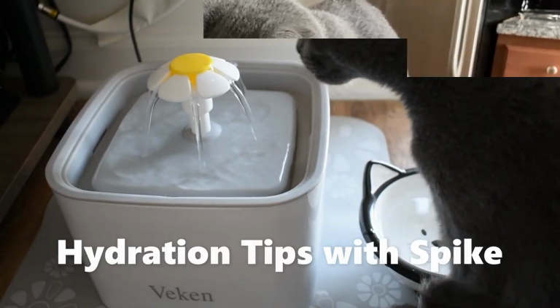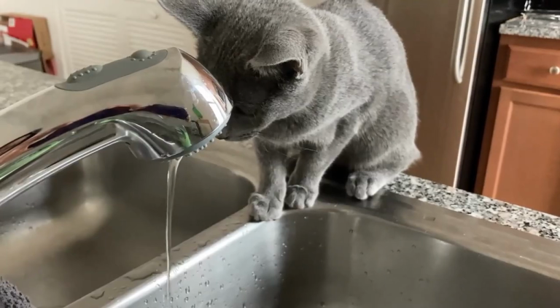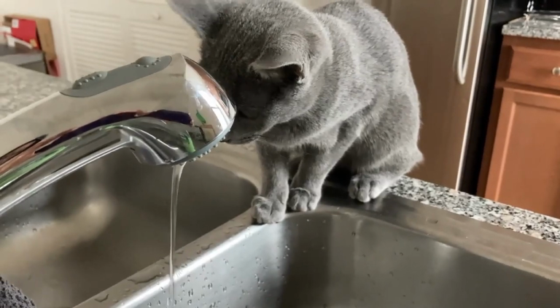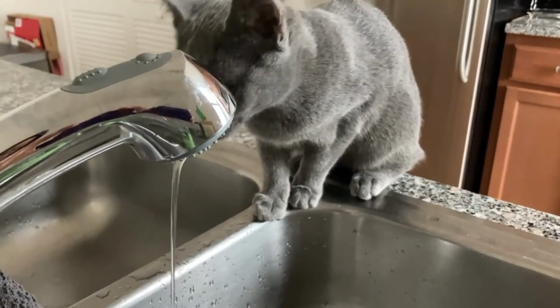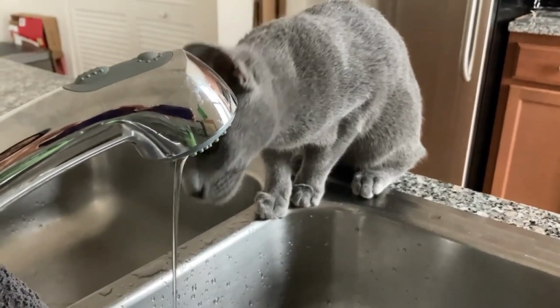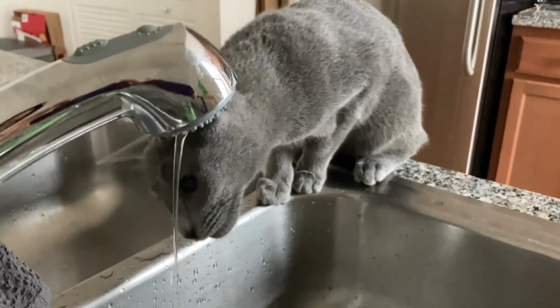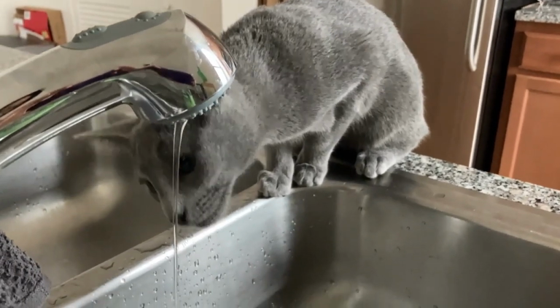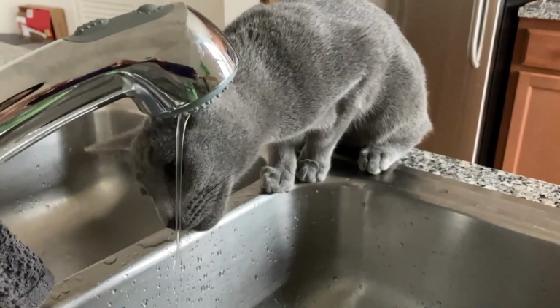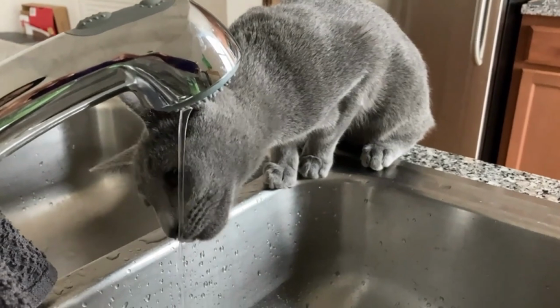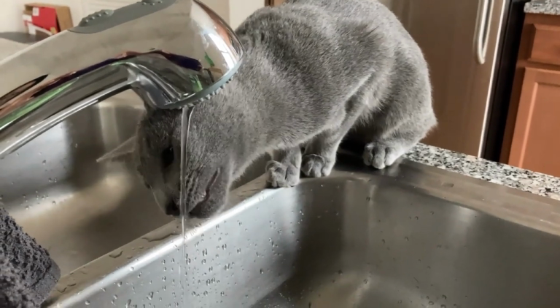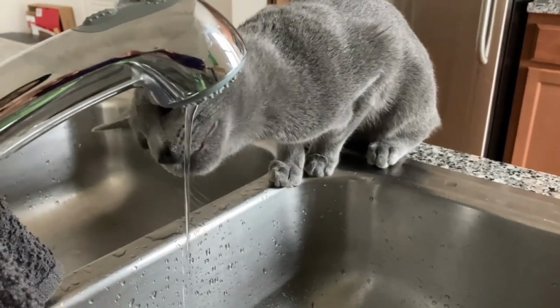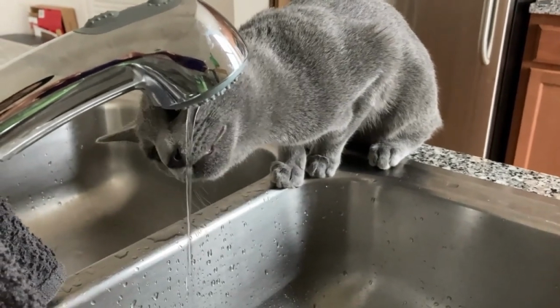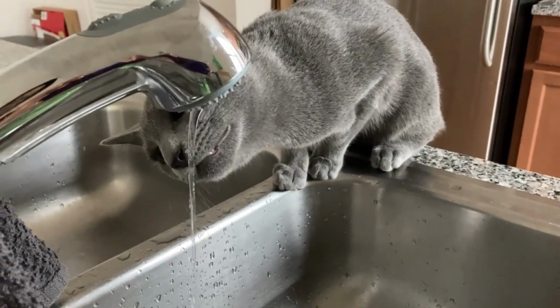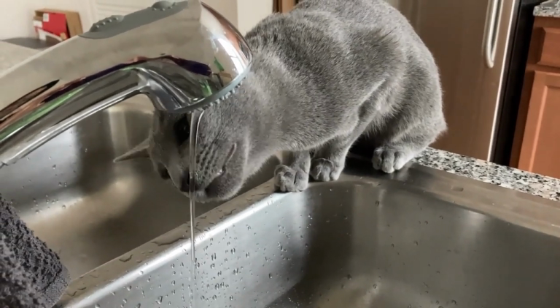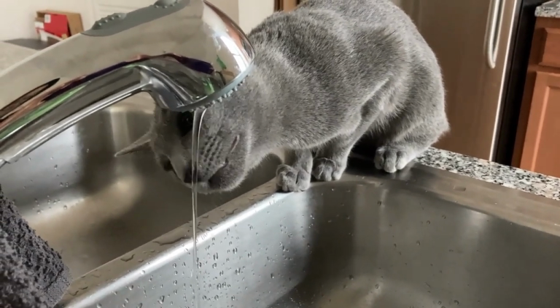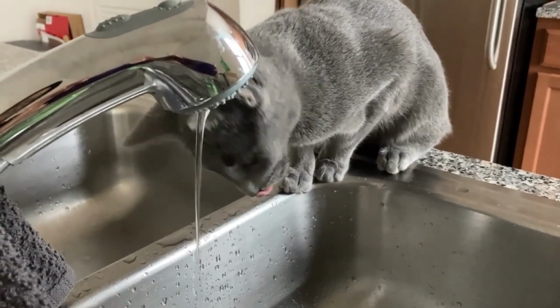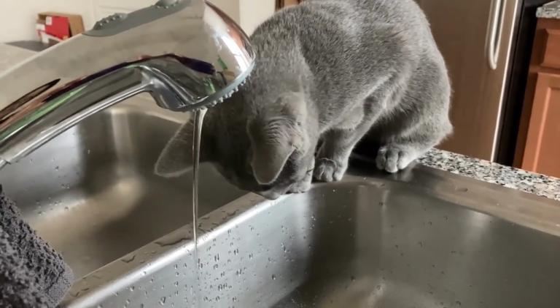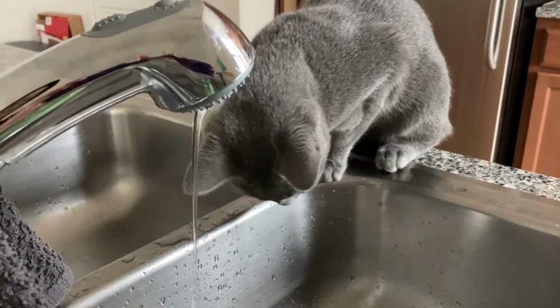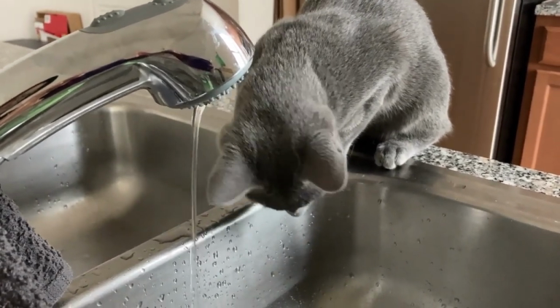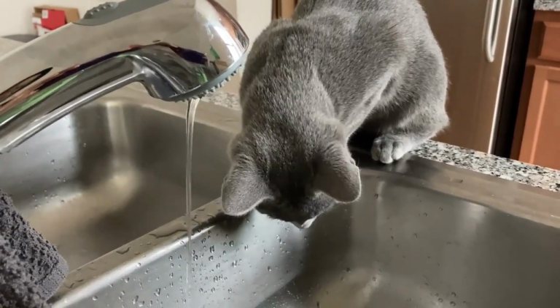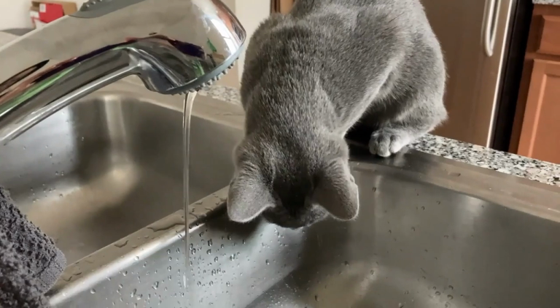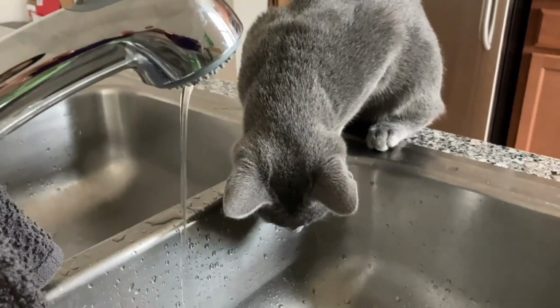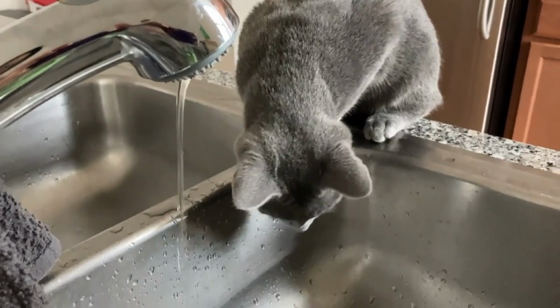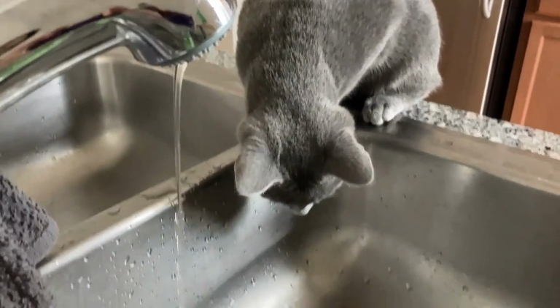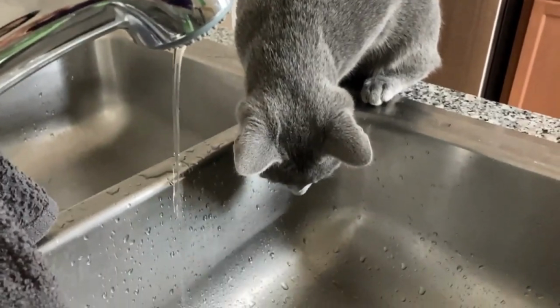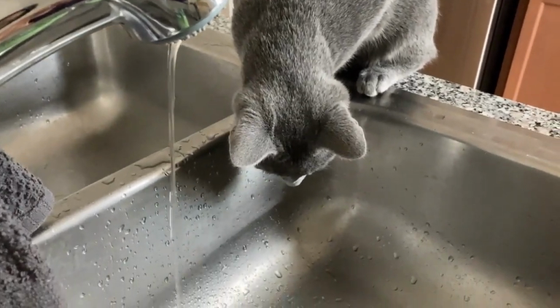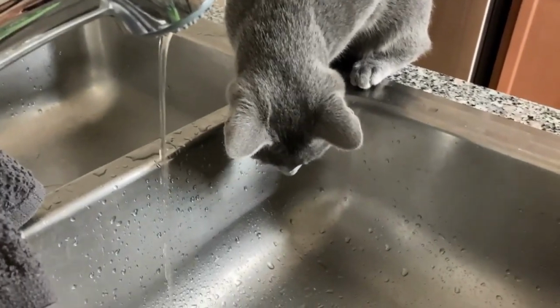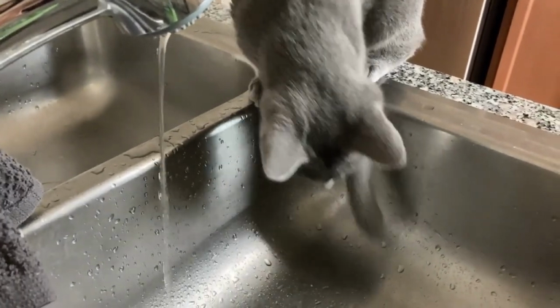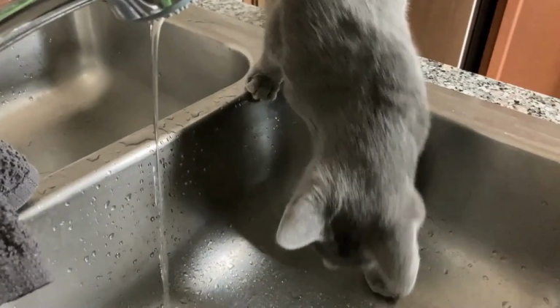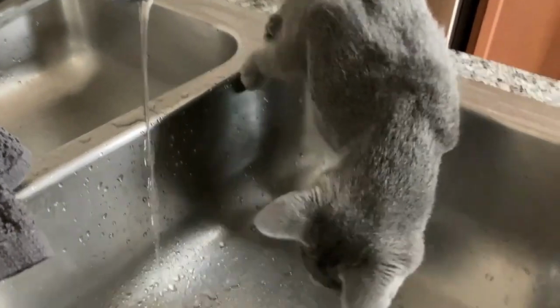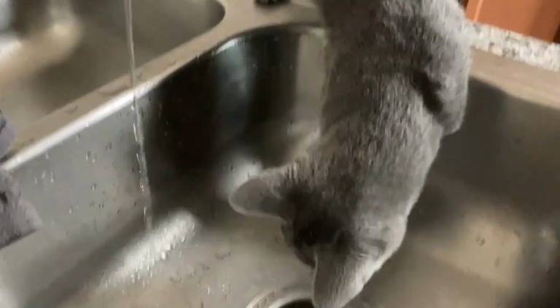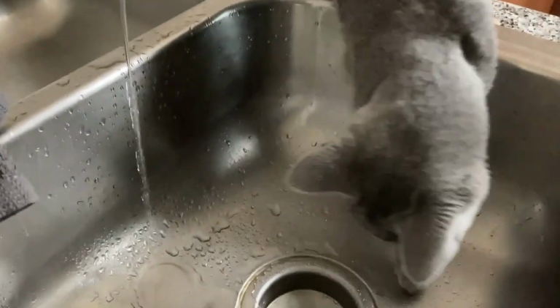Hello, feline friends, and welcome back to our channel. Today's video is going to be all about keeping our kitties hydrated. Just like us humans, cats need that good ol' H2O to stay healthy, happy, and live out their best lives.